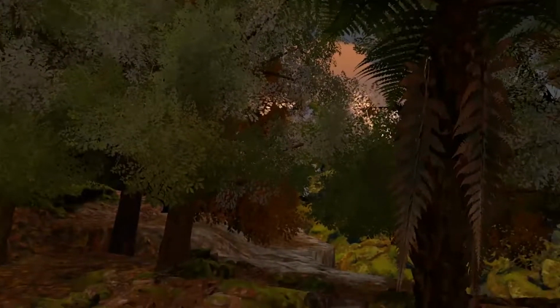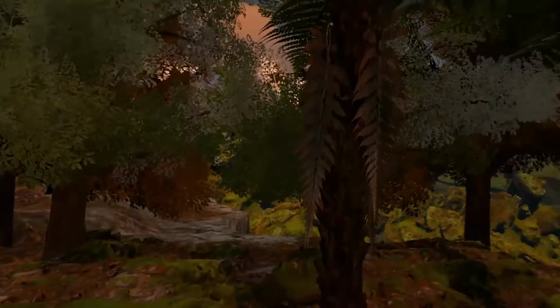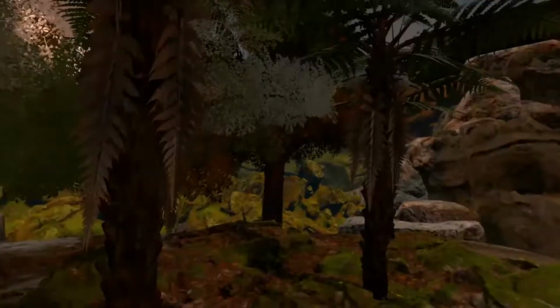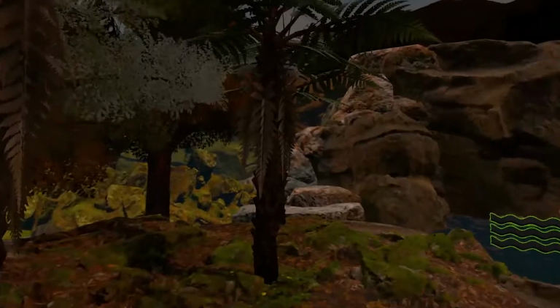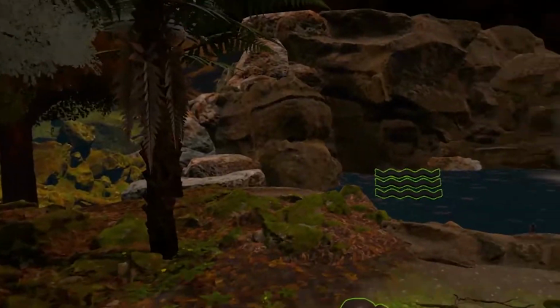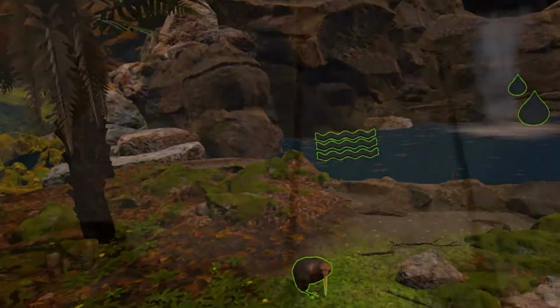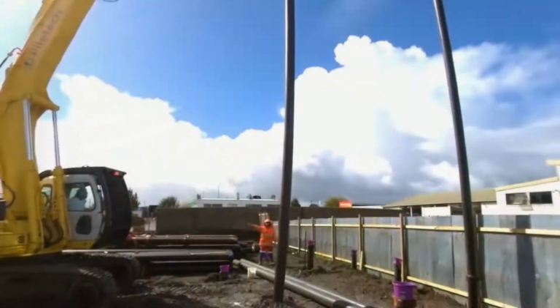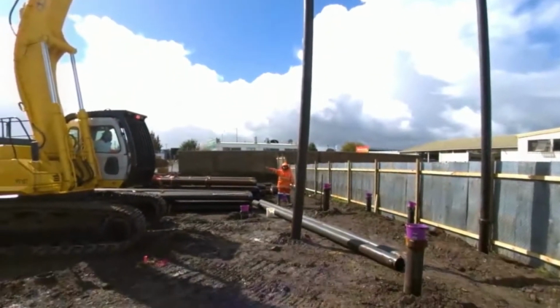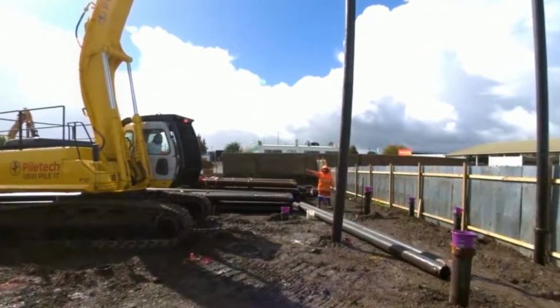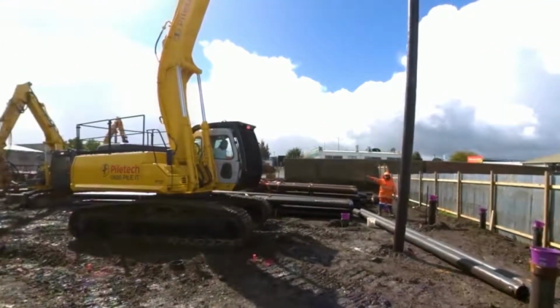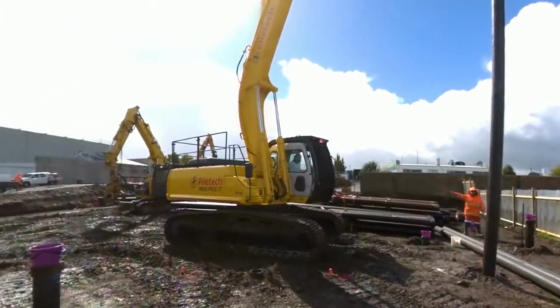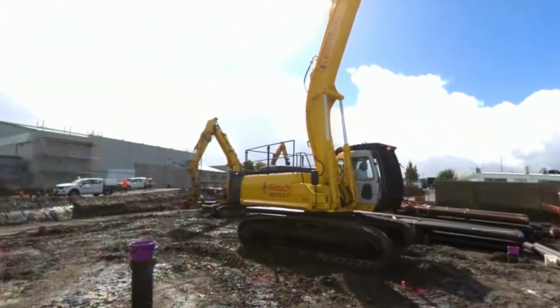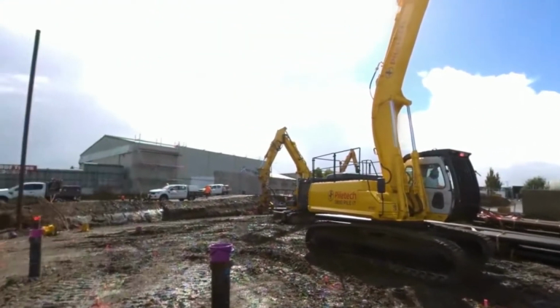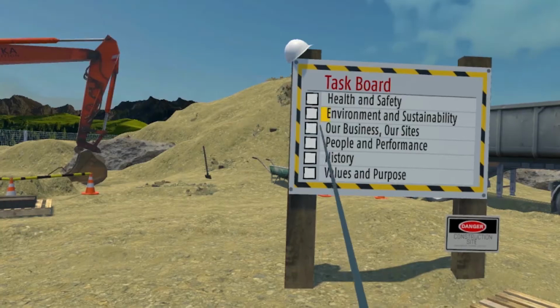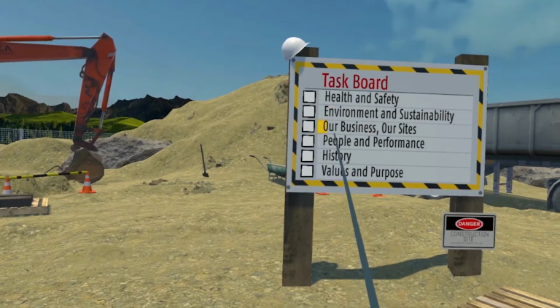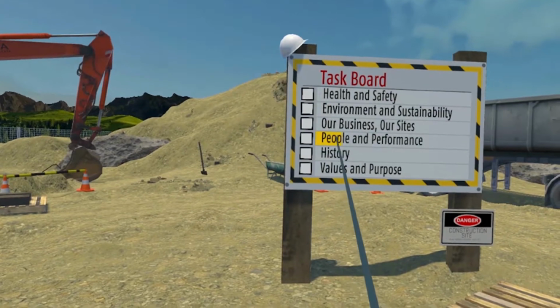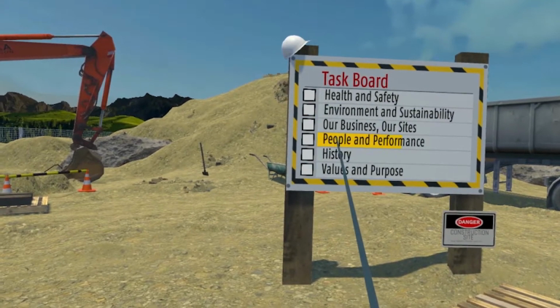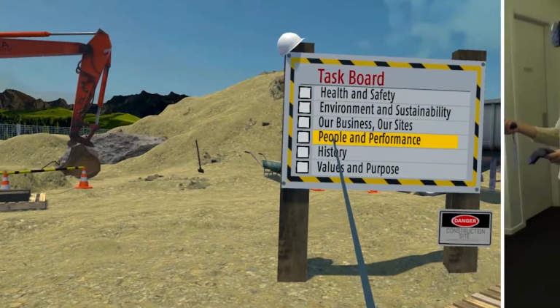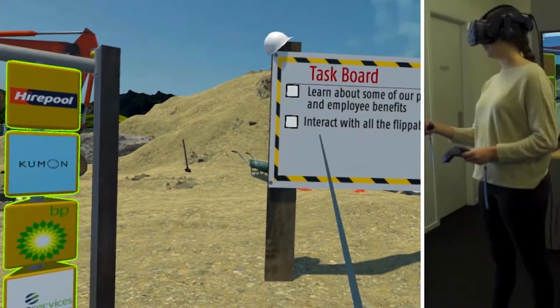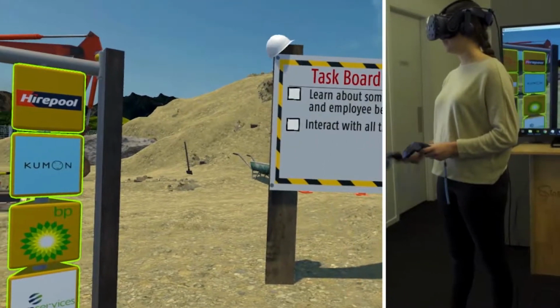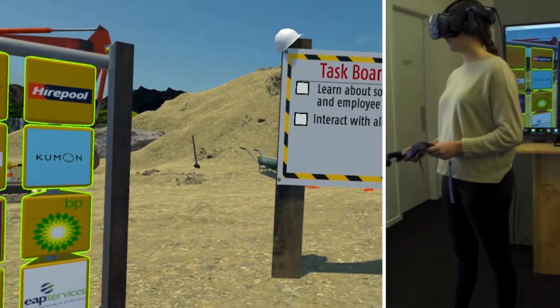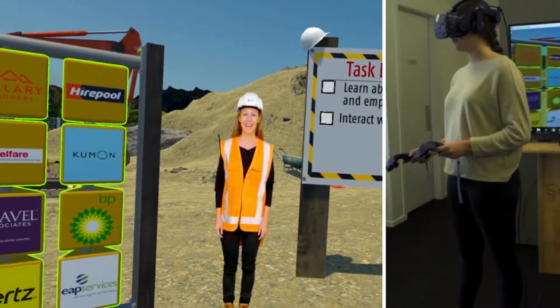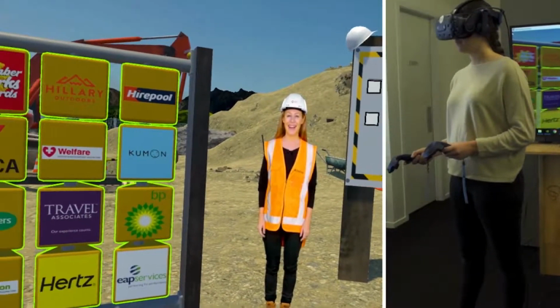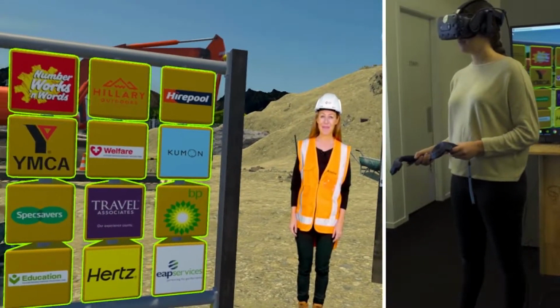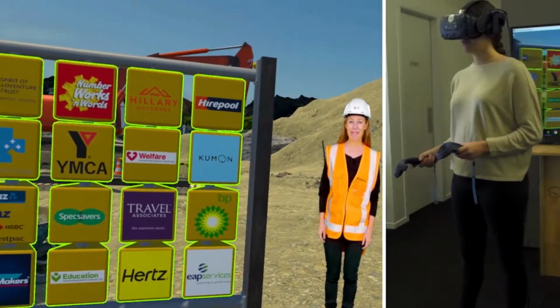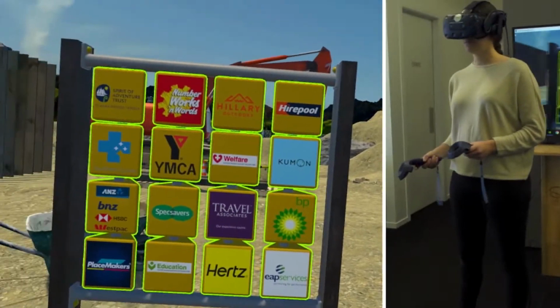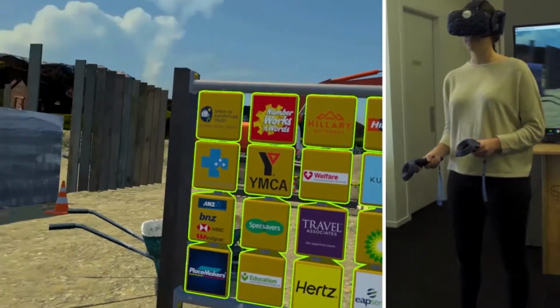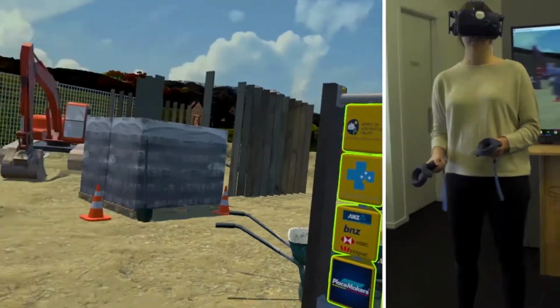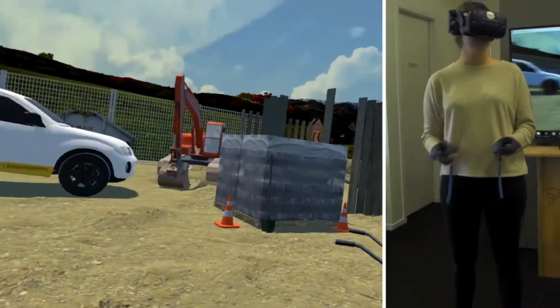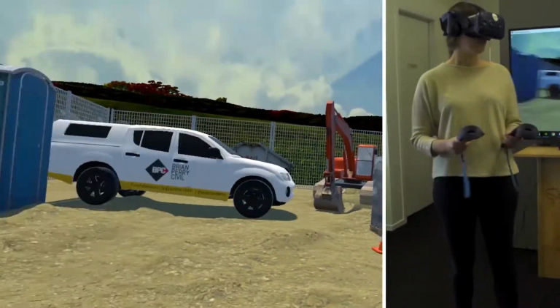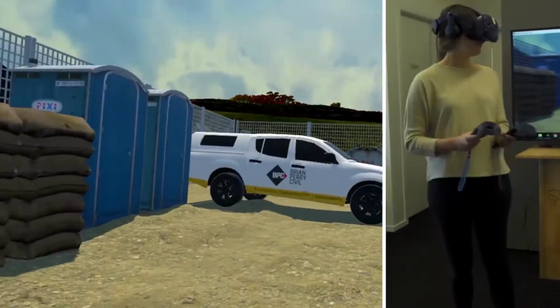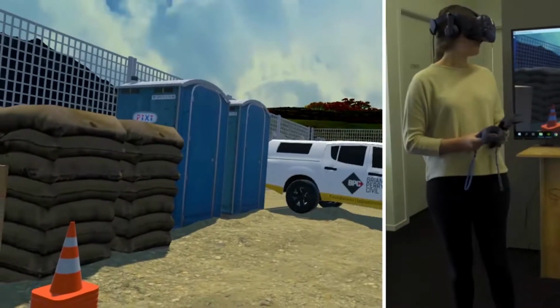We partnered with Brian Perry Civil to build a virtual reality staff onboarding tool. The aim of this project was to provide a more immersive and interactive staff onboarding experience rather than your traditional first-day induction.